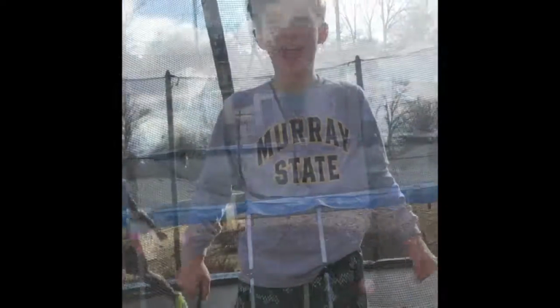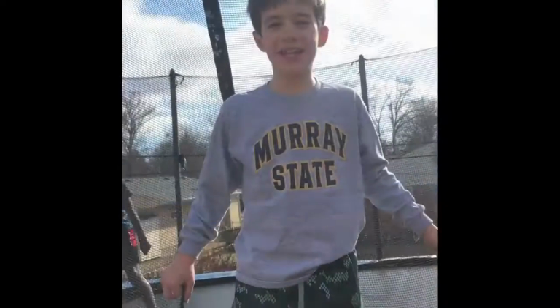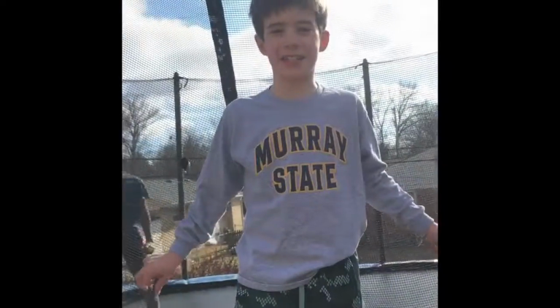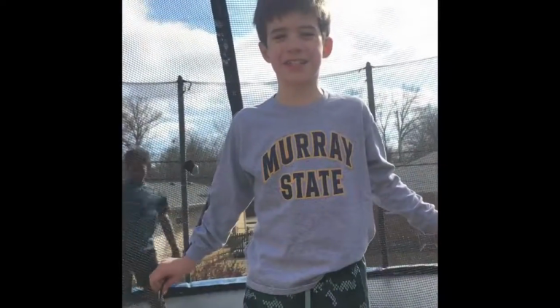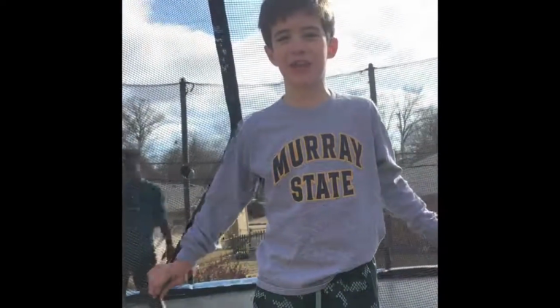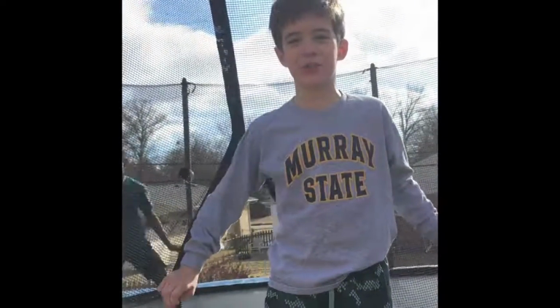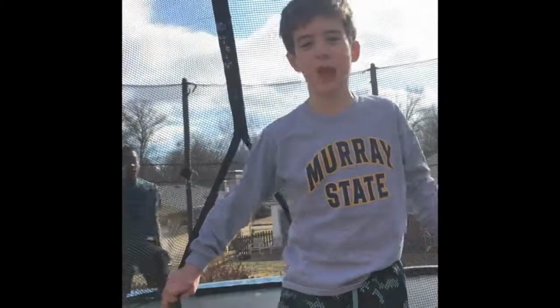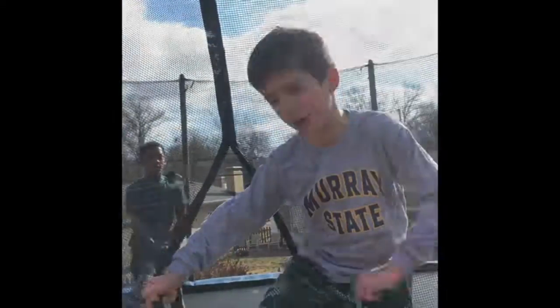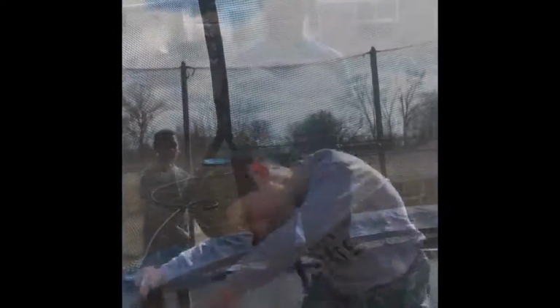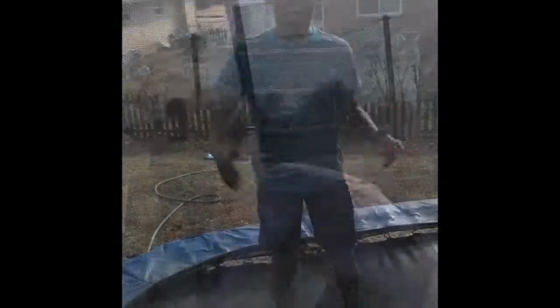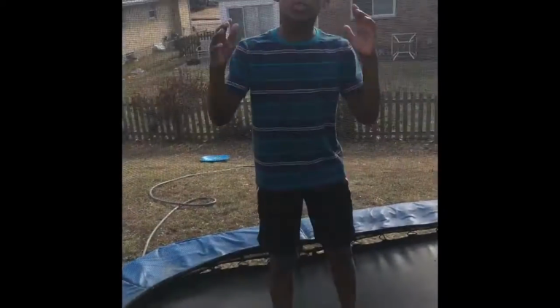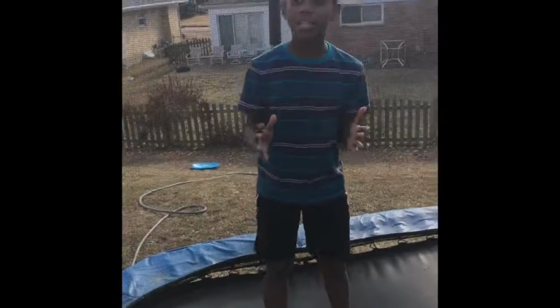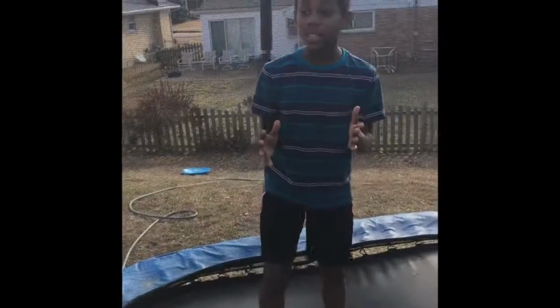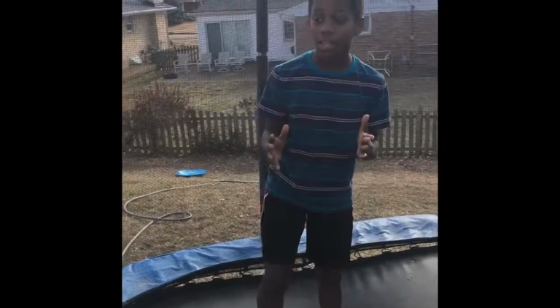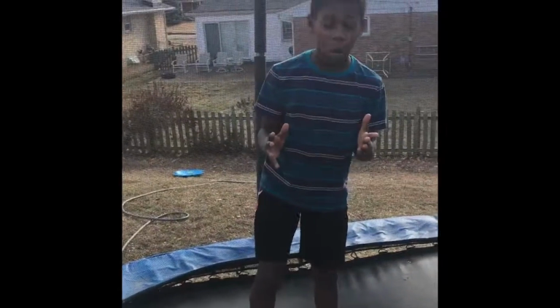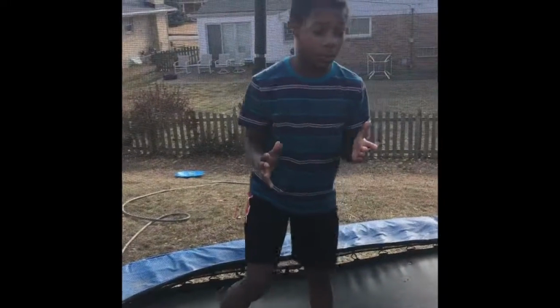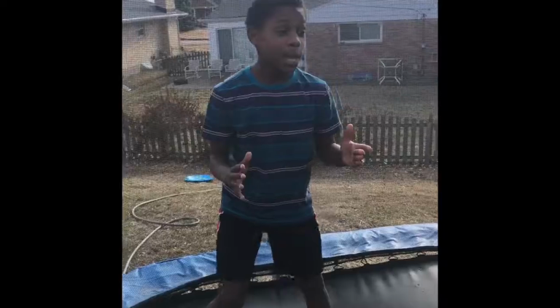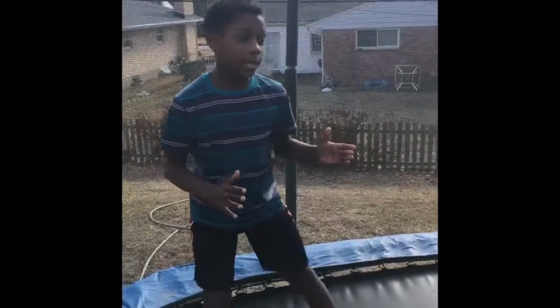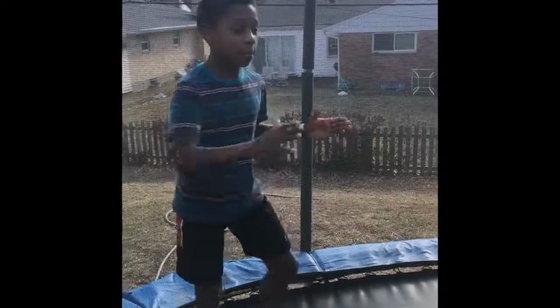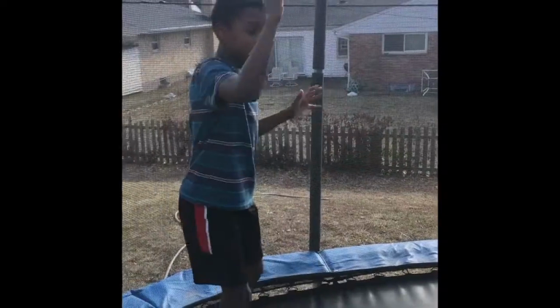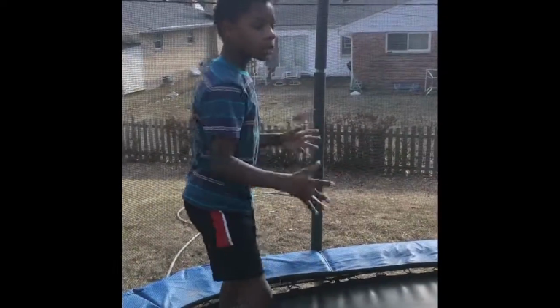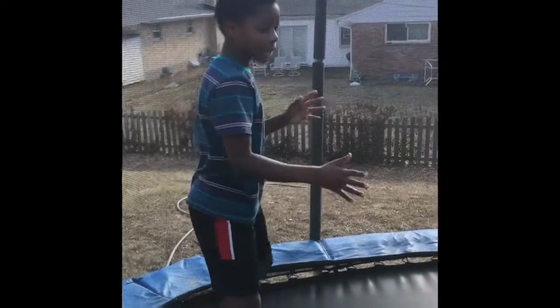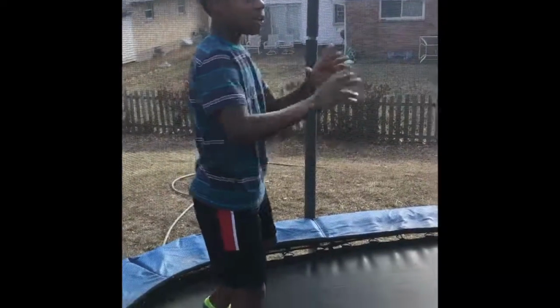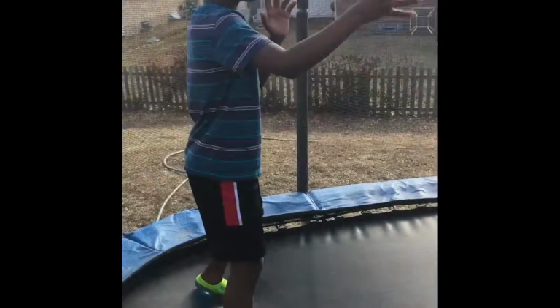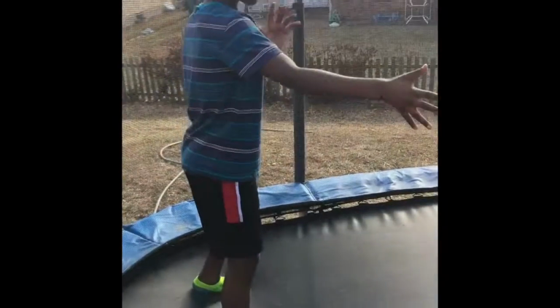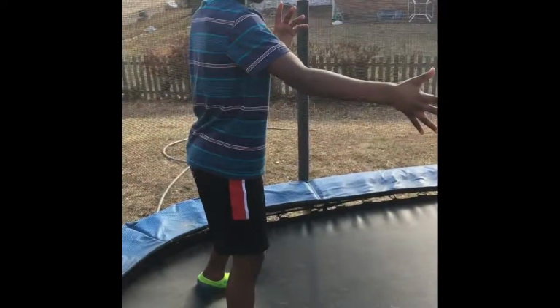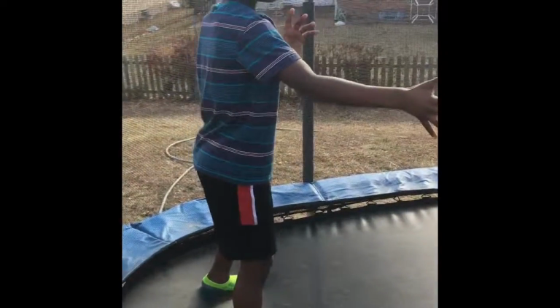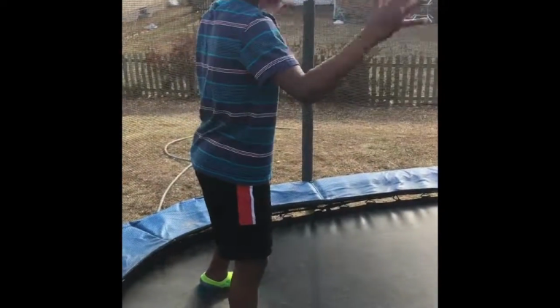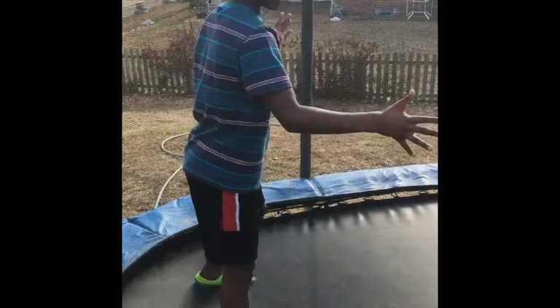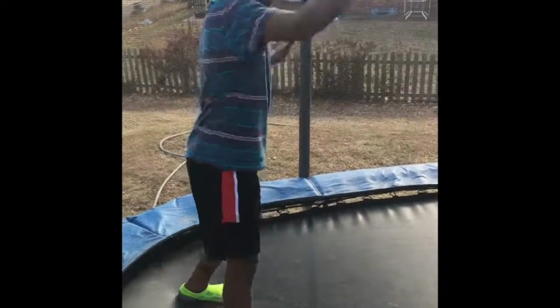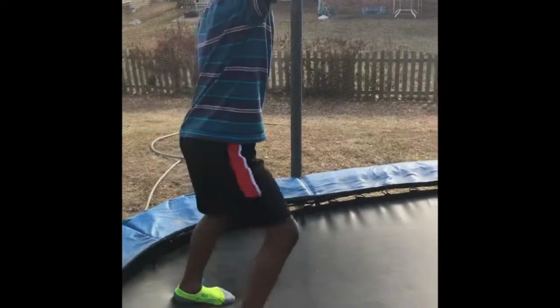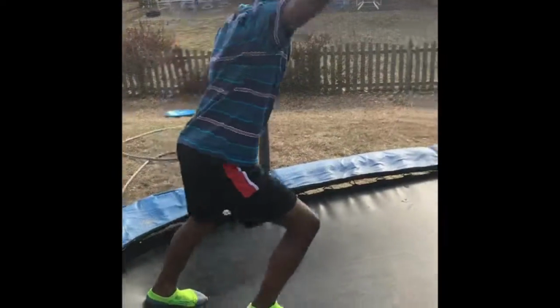This is how you do a round off. It's basically like a cartwheel, except you want to land with your feet together, so like this.